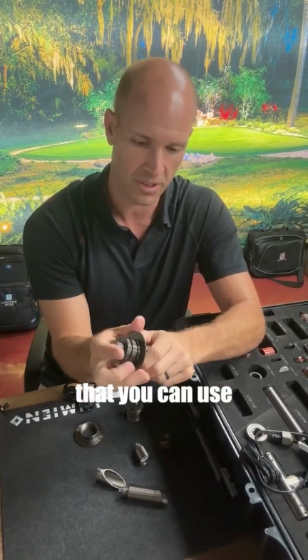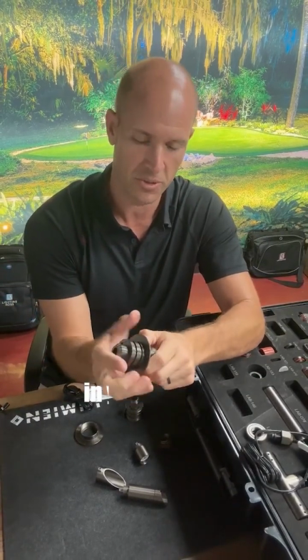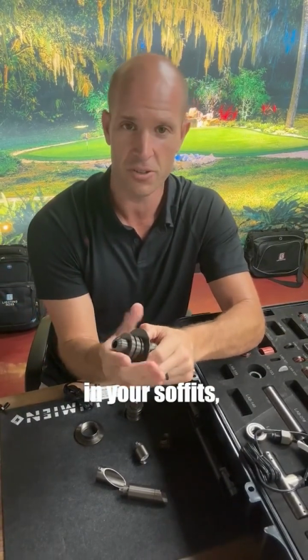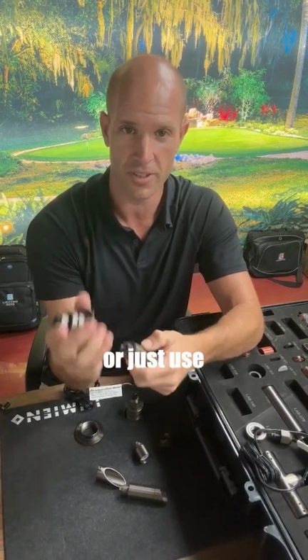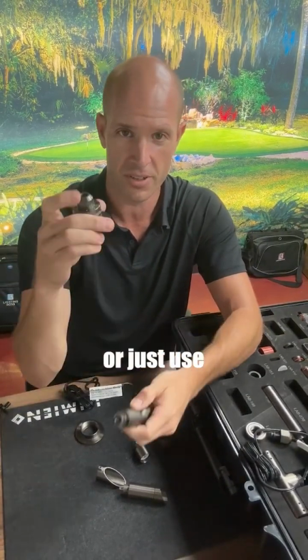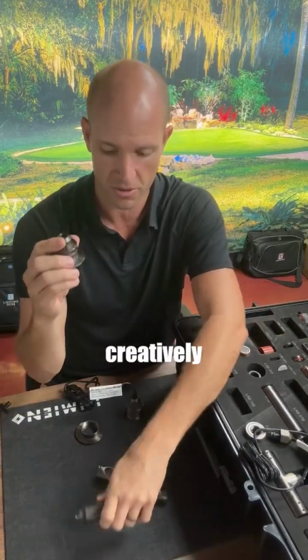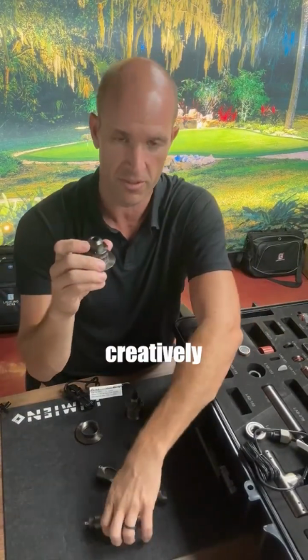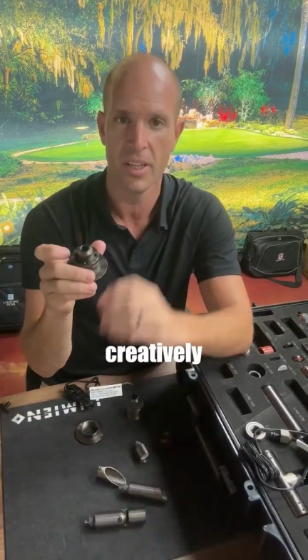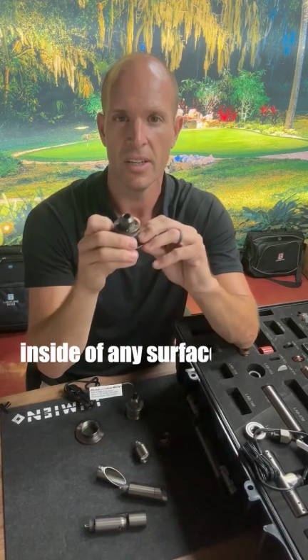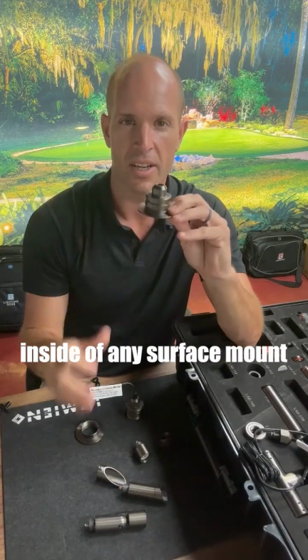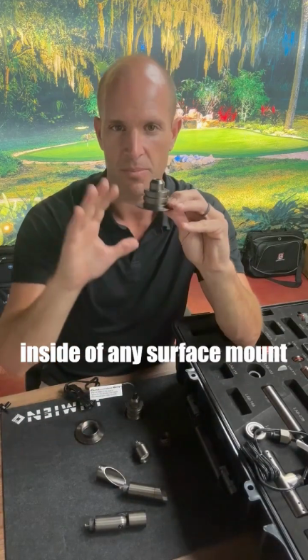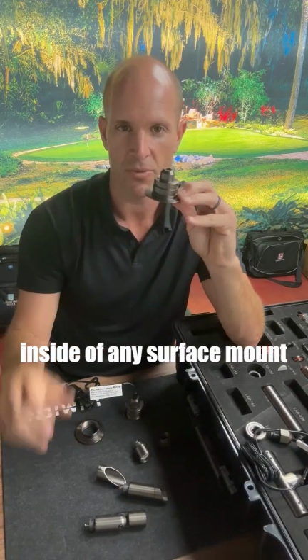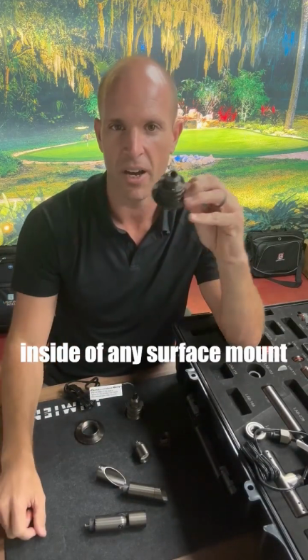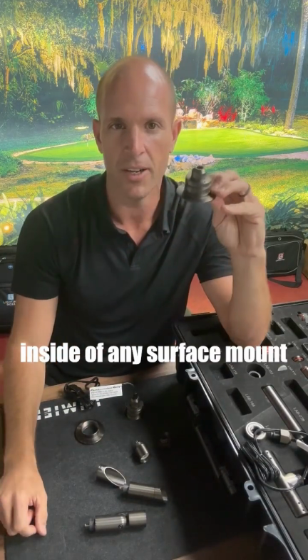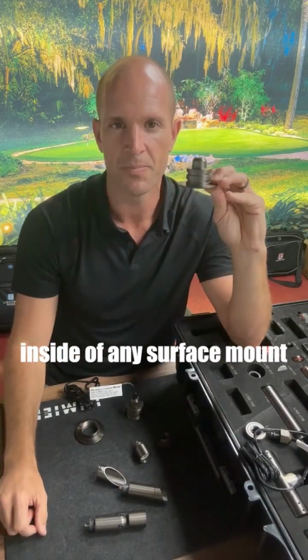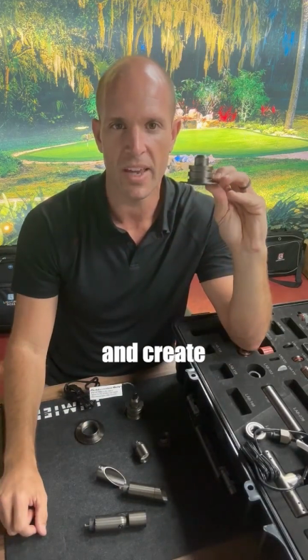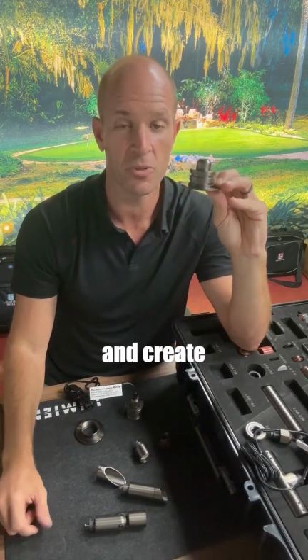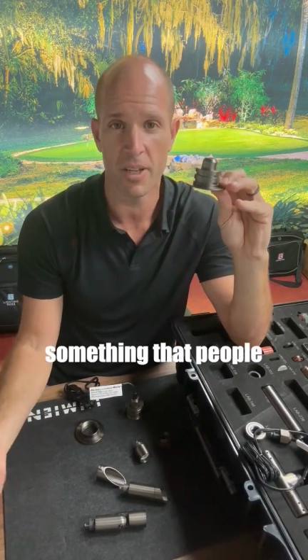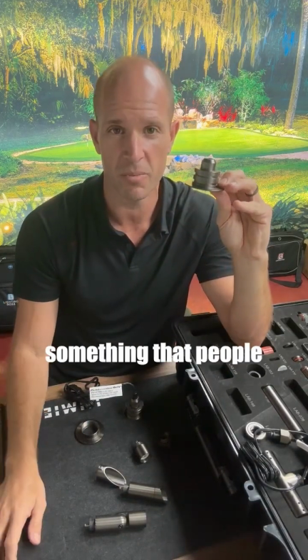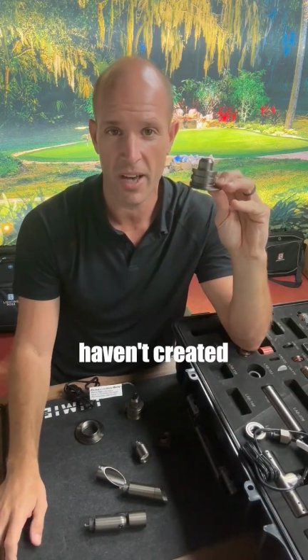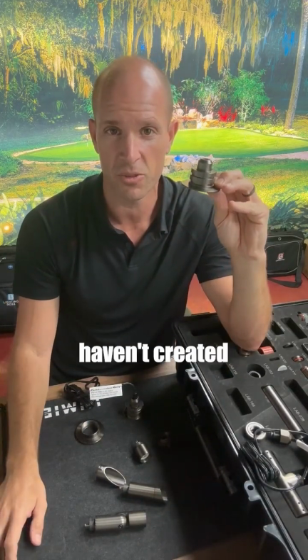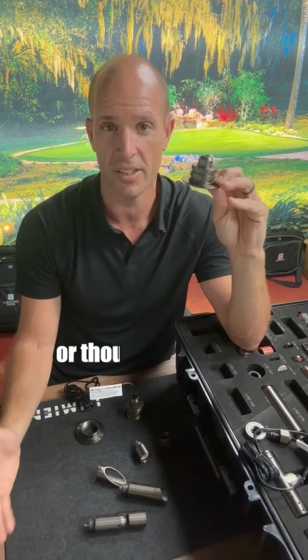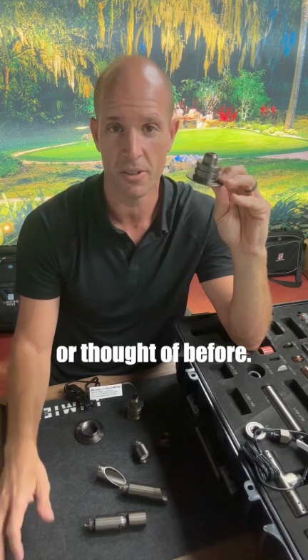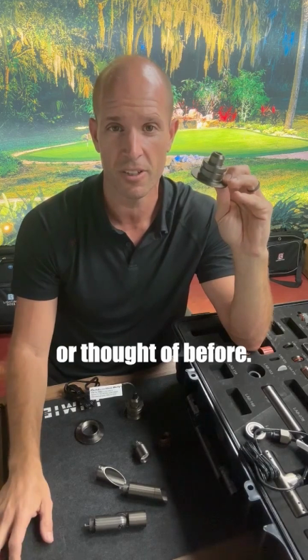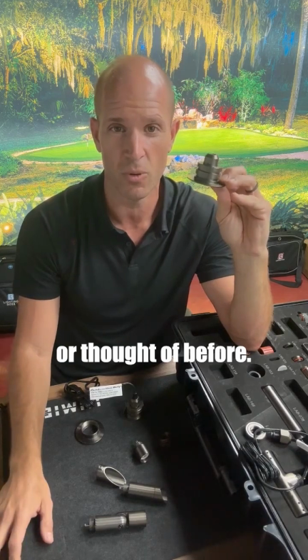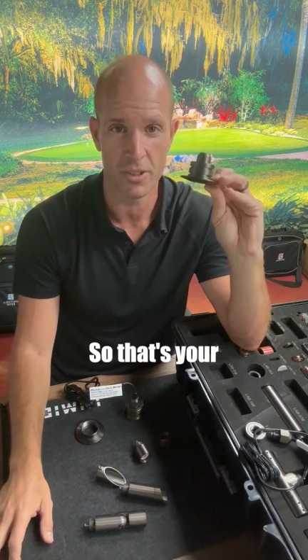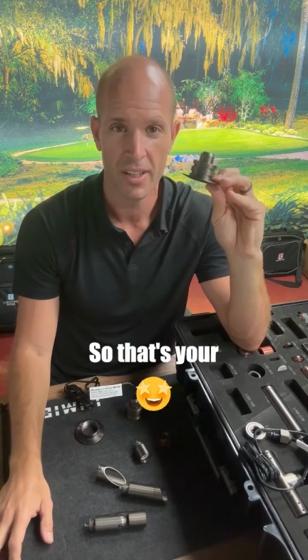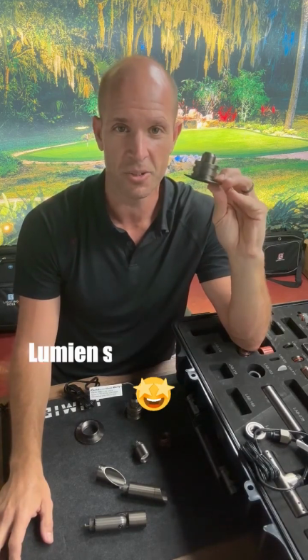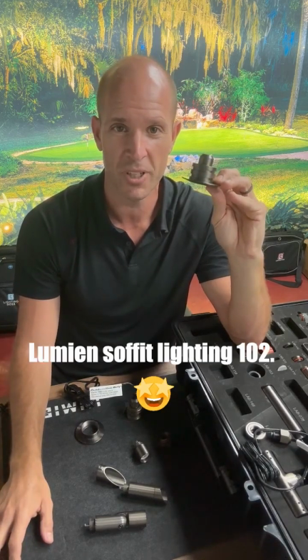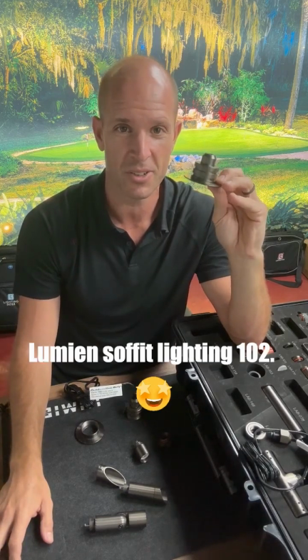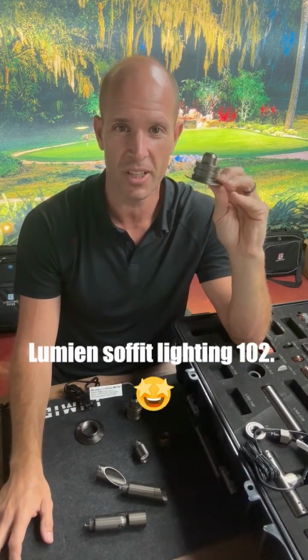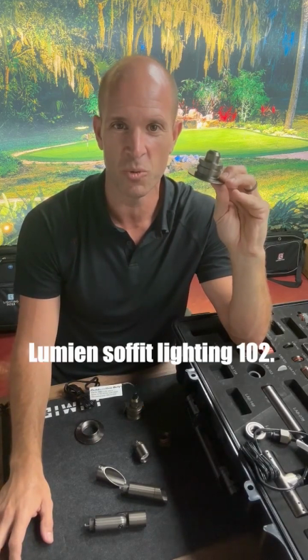The LAB 153 is a piece you can use in your soffits or creatively inside any surface mount to create something that people haven't thought of before. That's your Lumion soffit lighting 102.